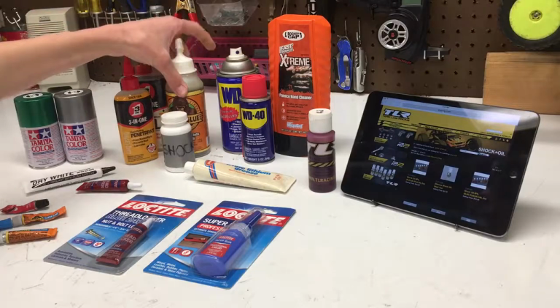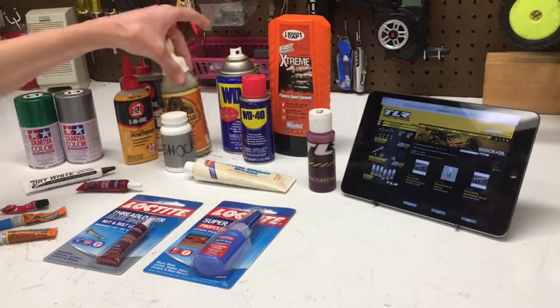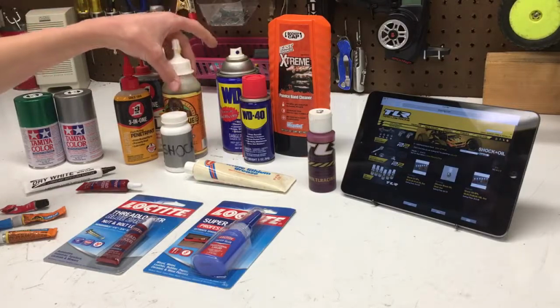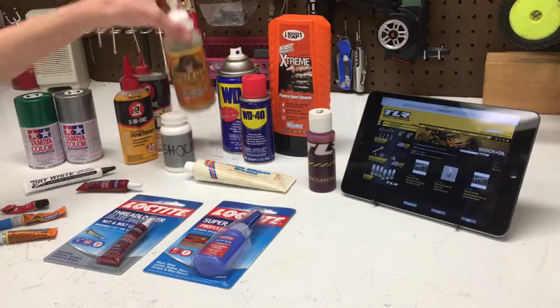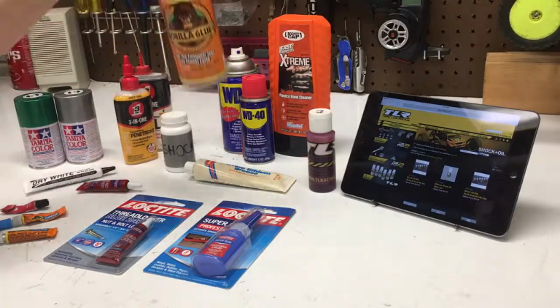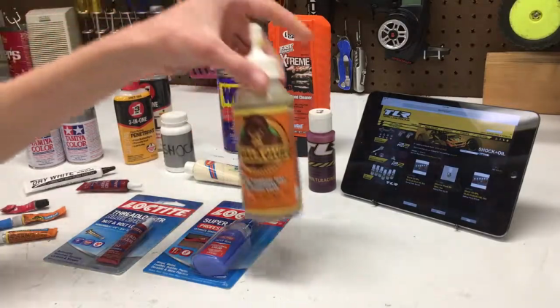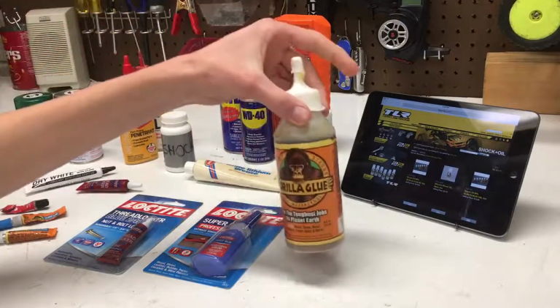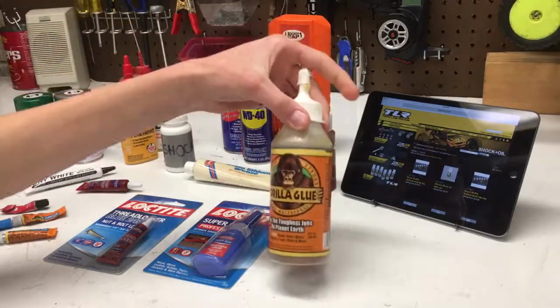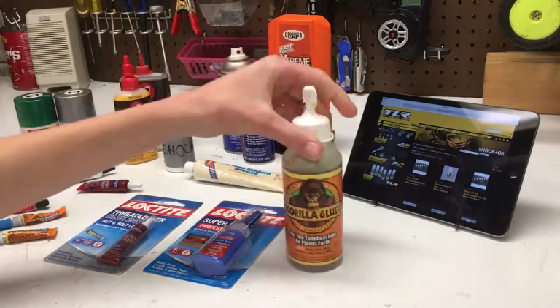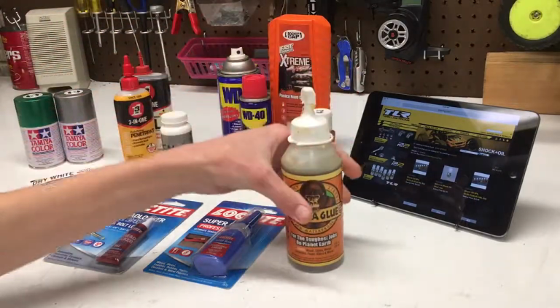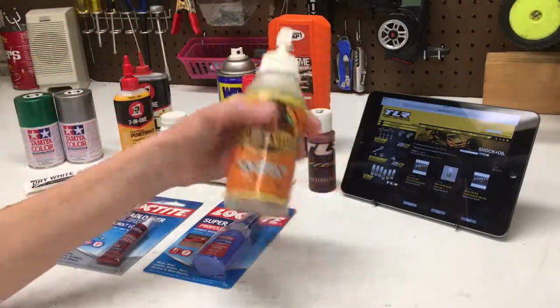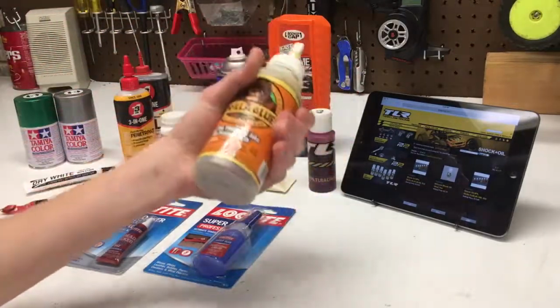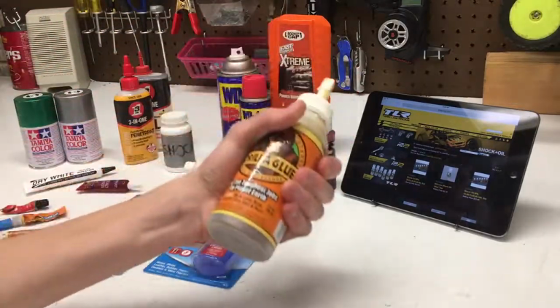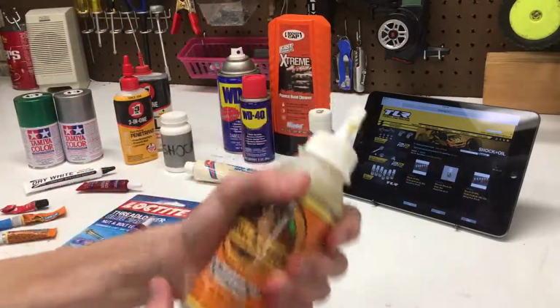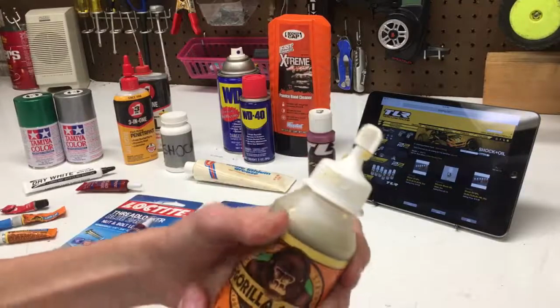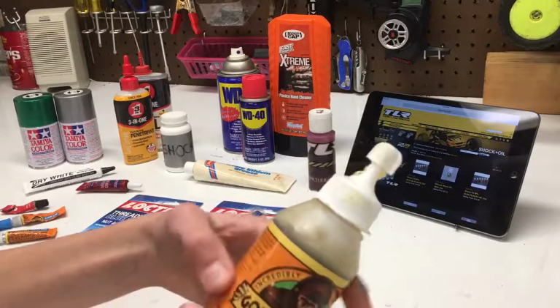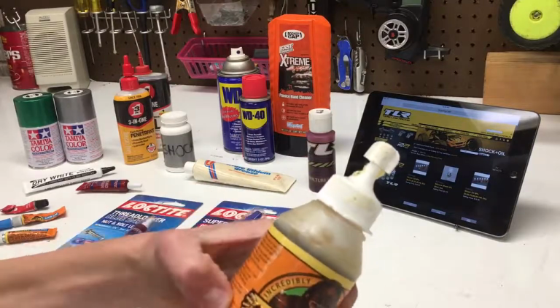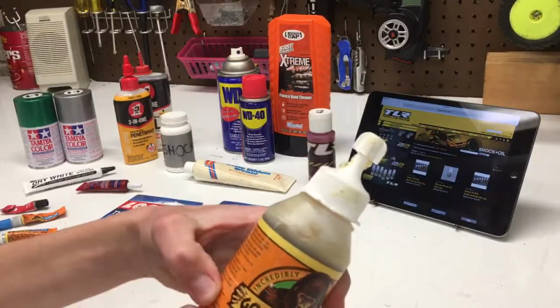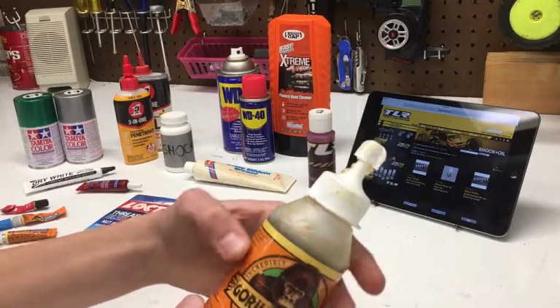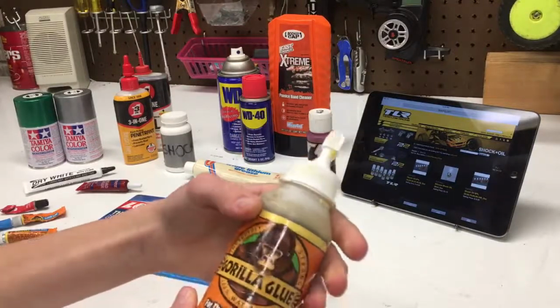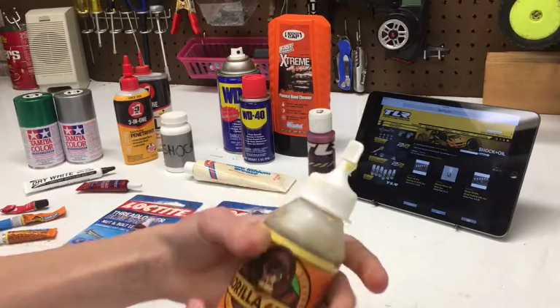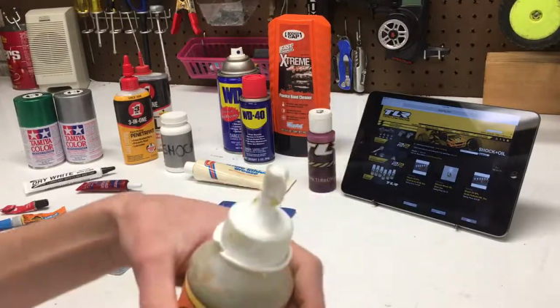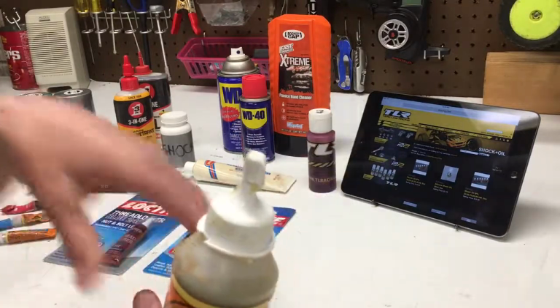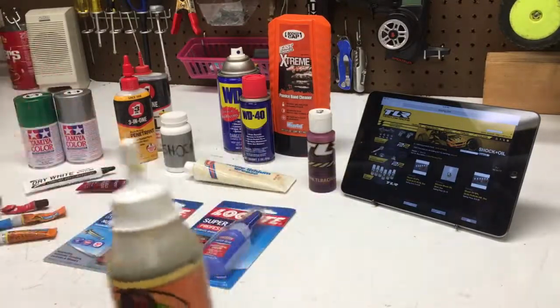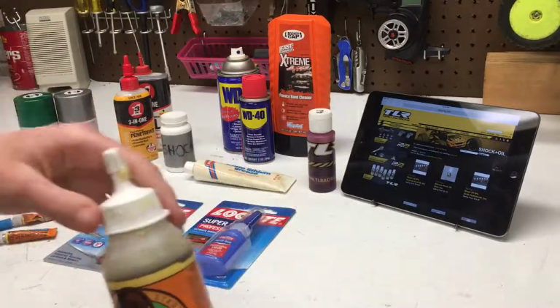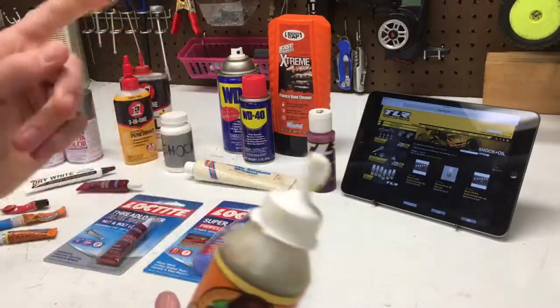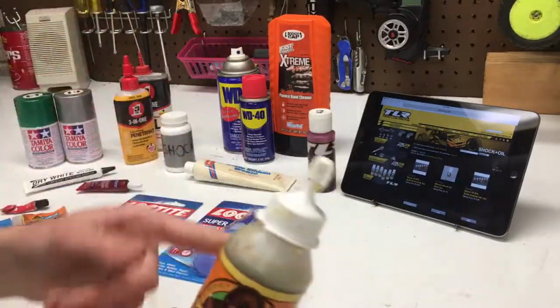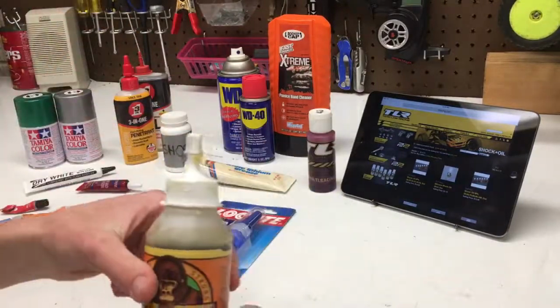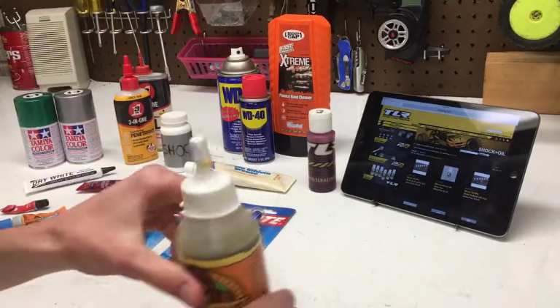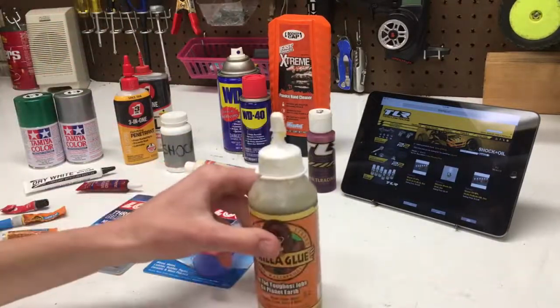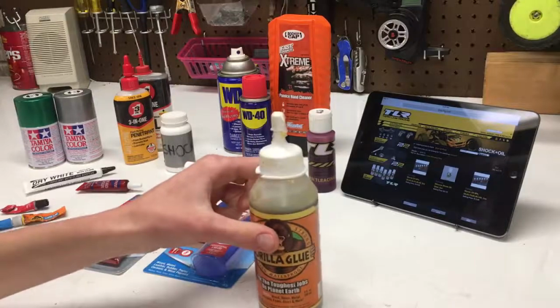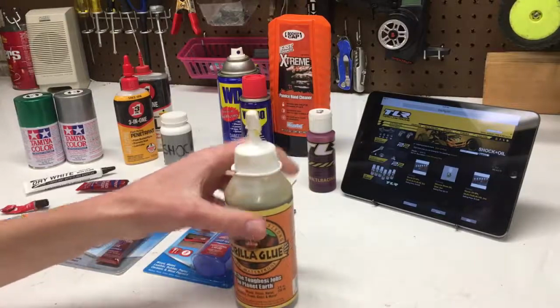So now we got the original Gorilla Glue, which obviously takes longer to set. This is for bigger jobs, and this stuff will literally not come undone.